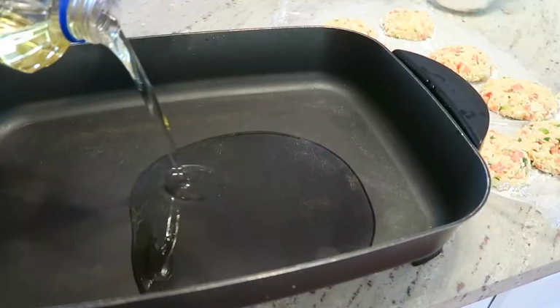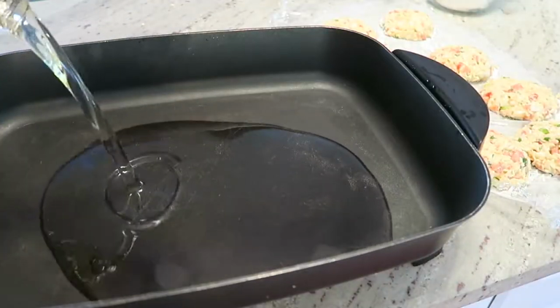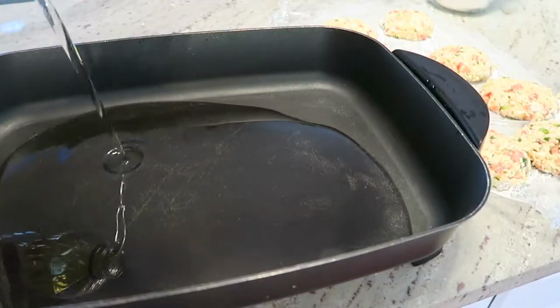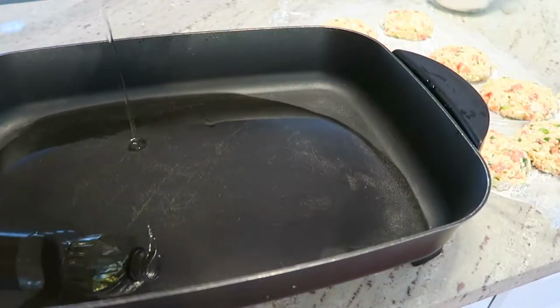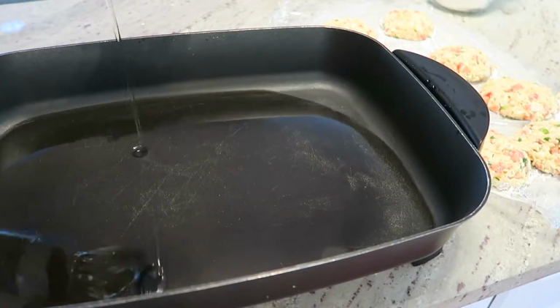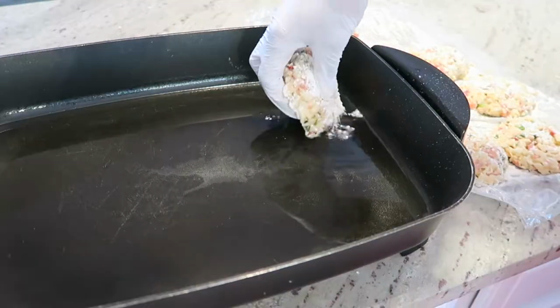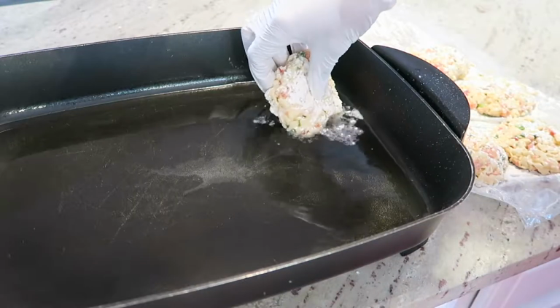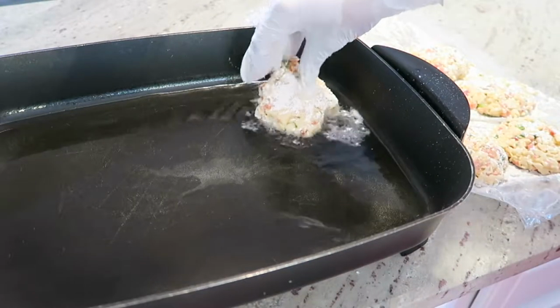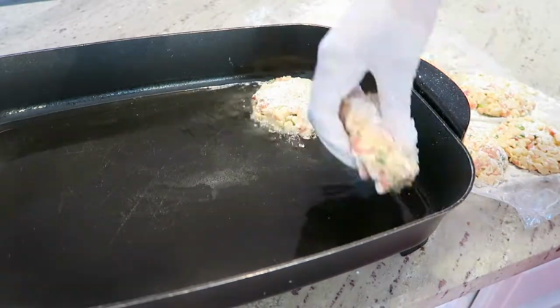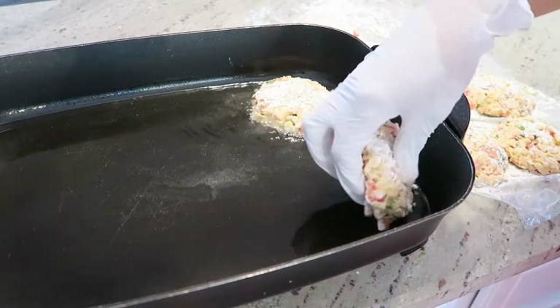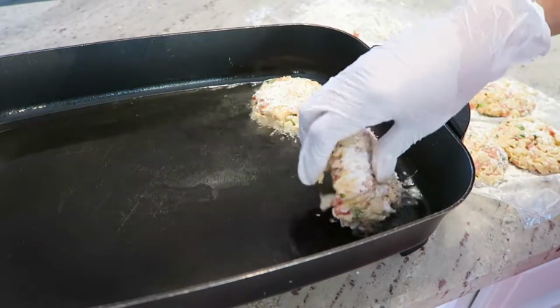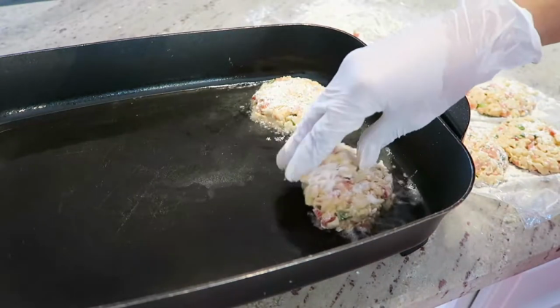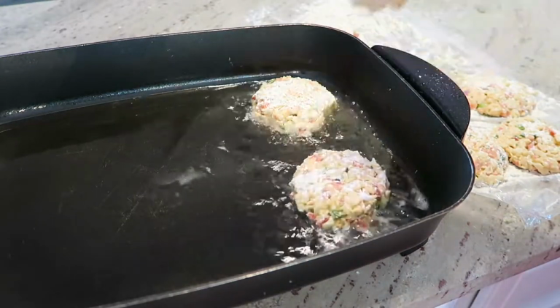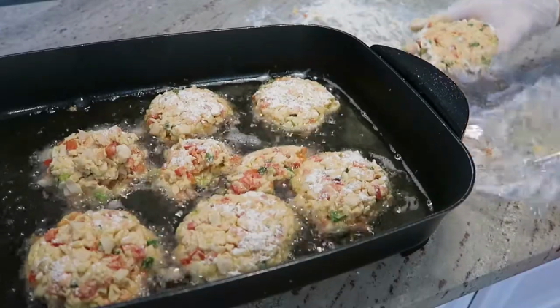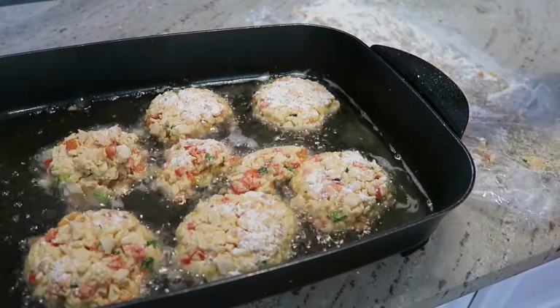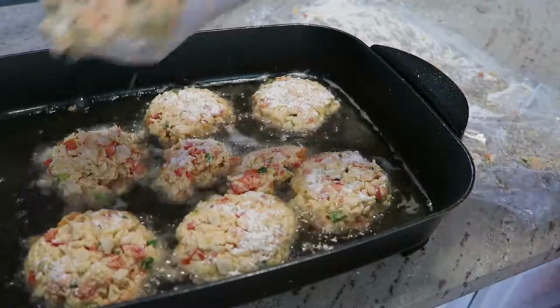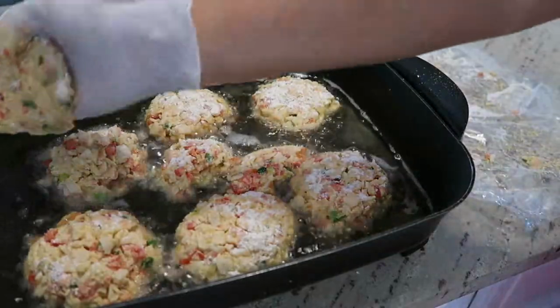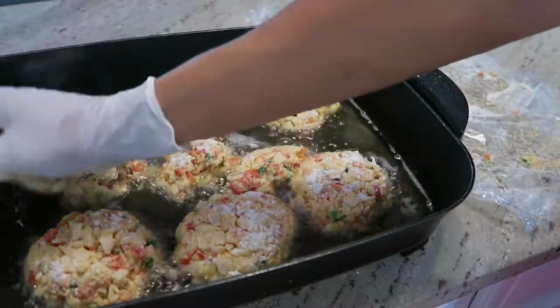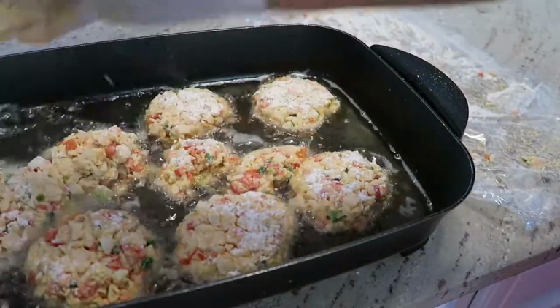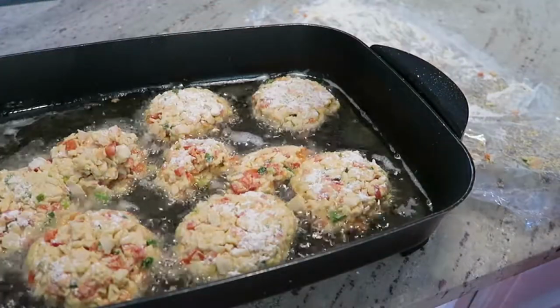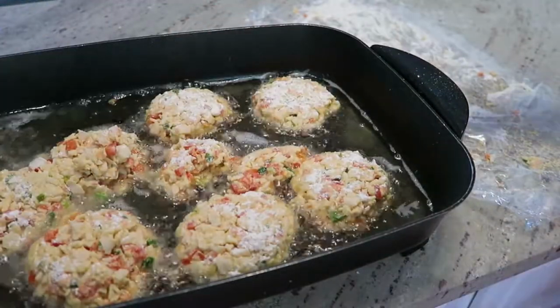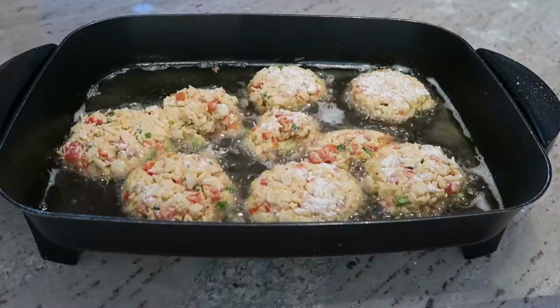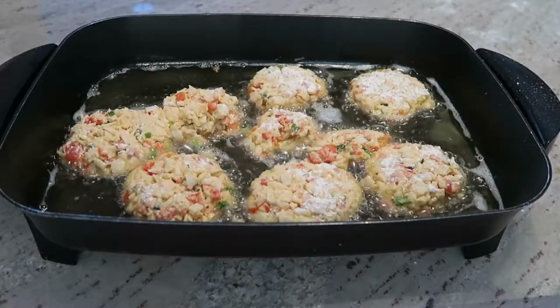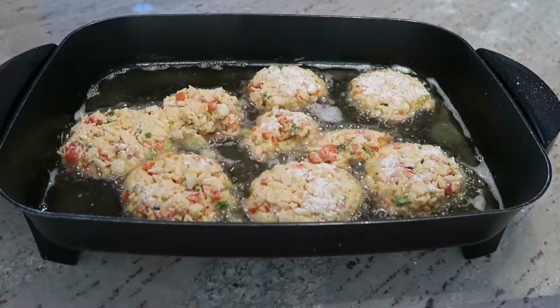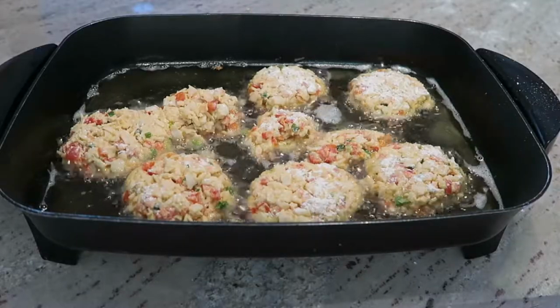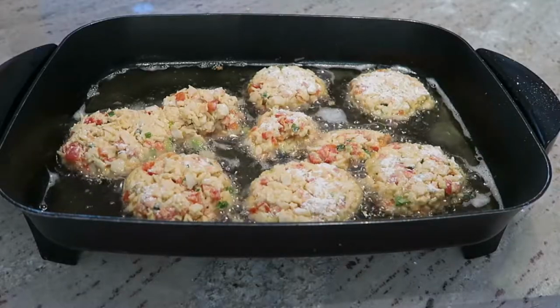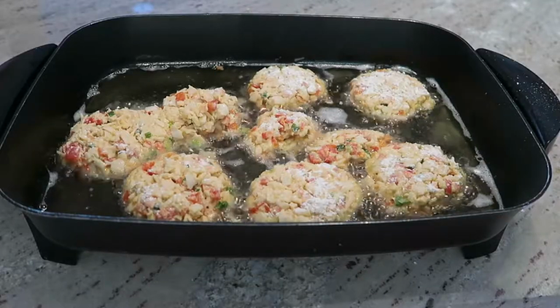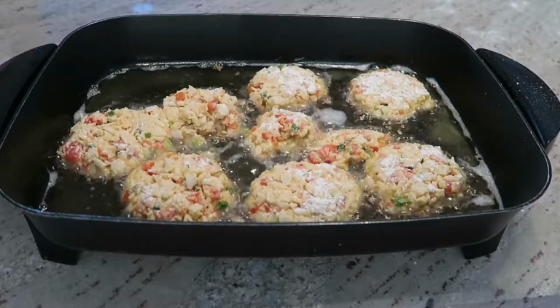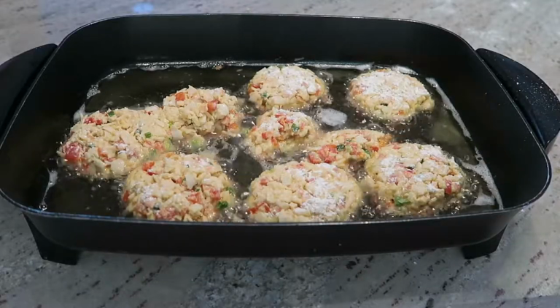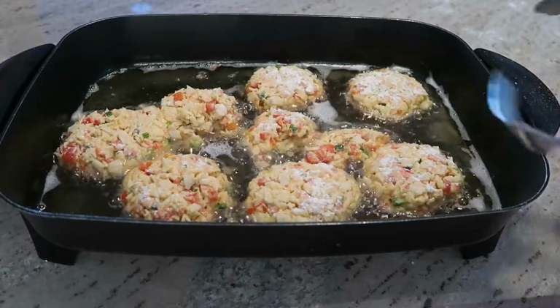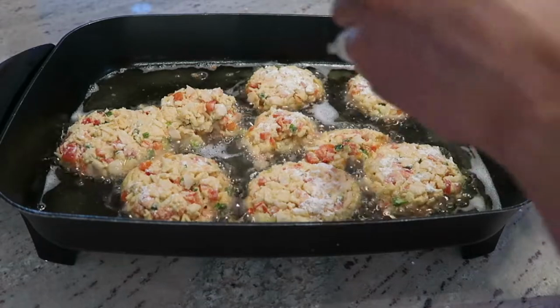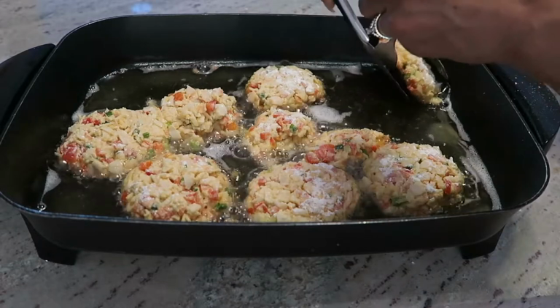Then get a skillet and heat that to between 250 and 300 degrees. Put all the cakes into the oil once it's hot and cook each side for four to five minutes.